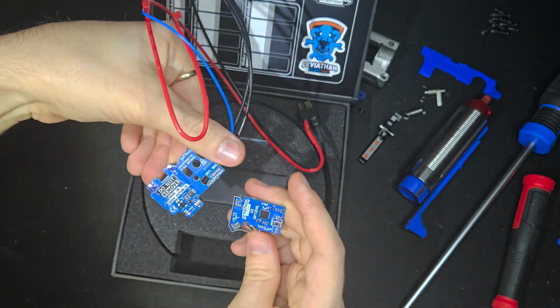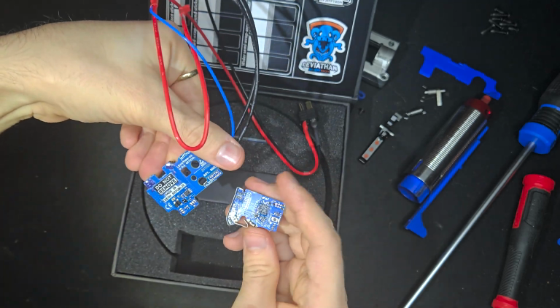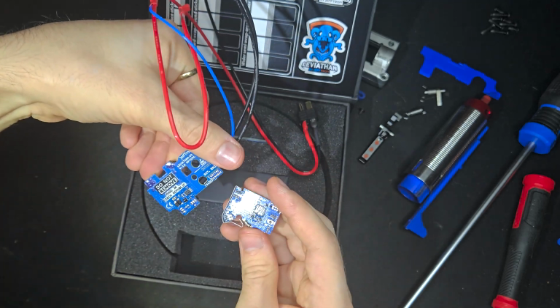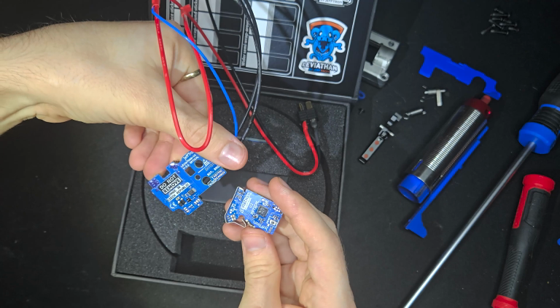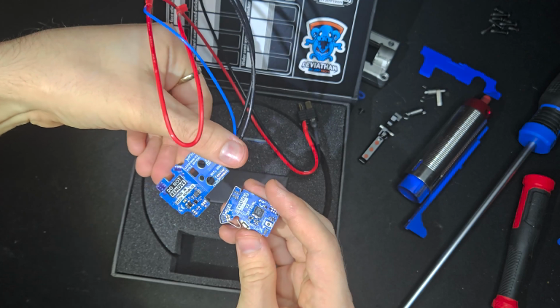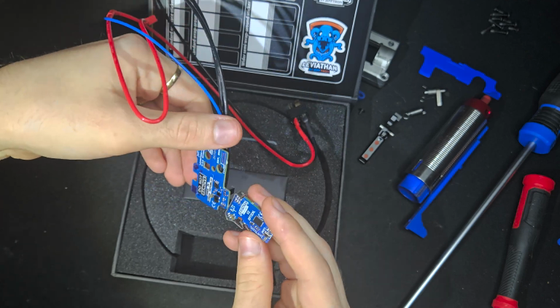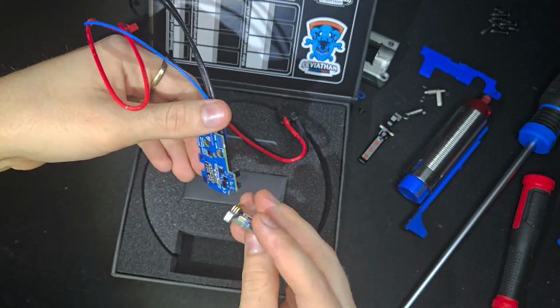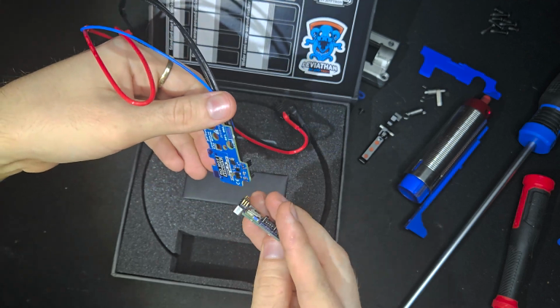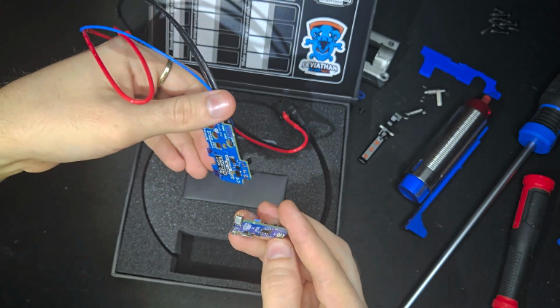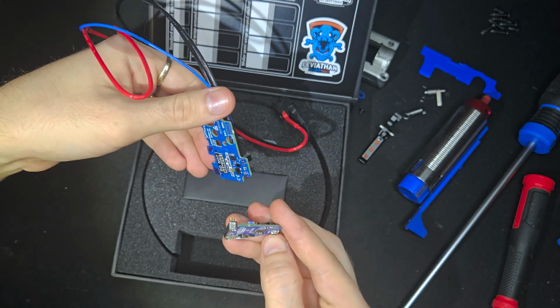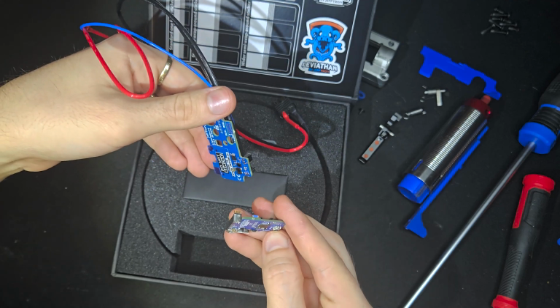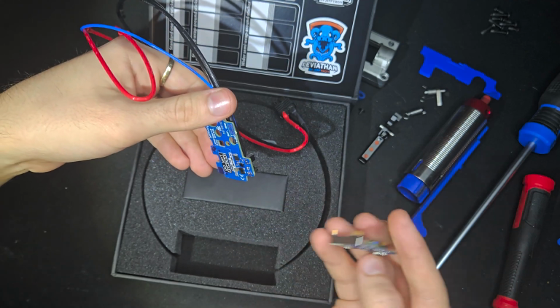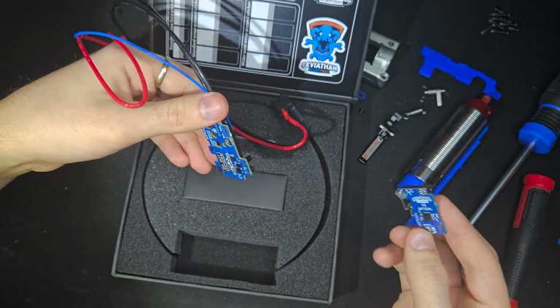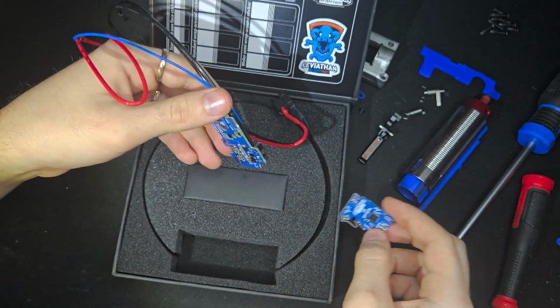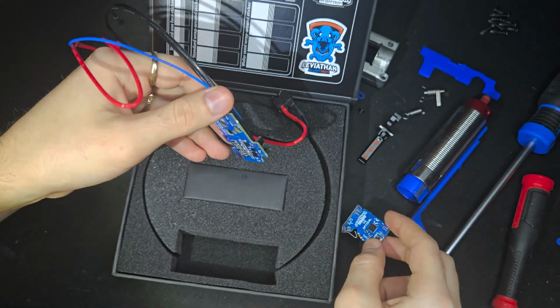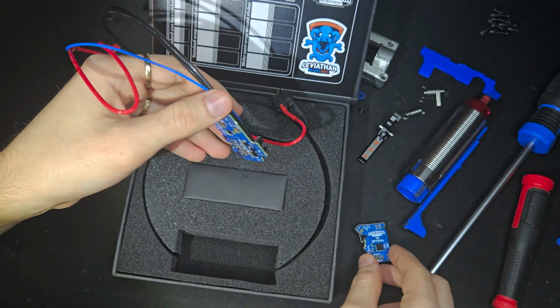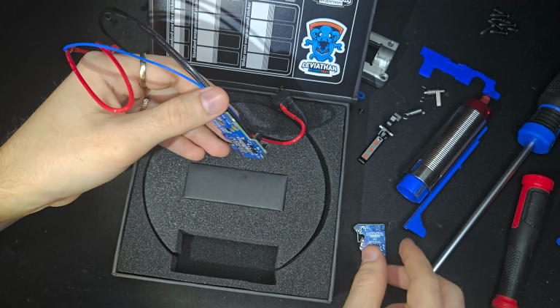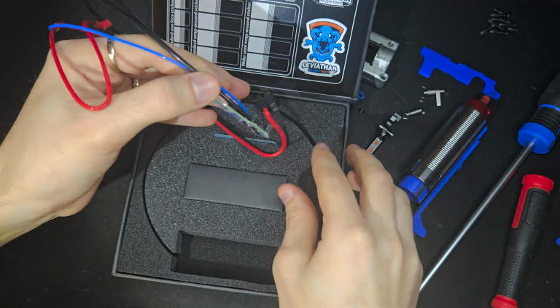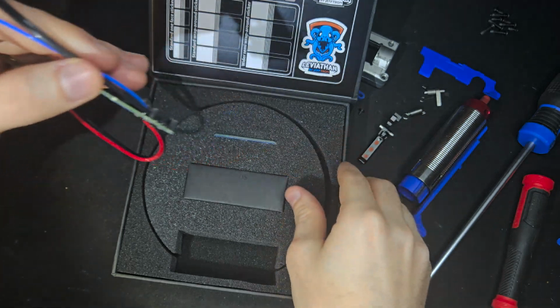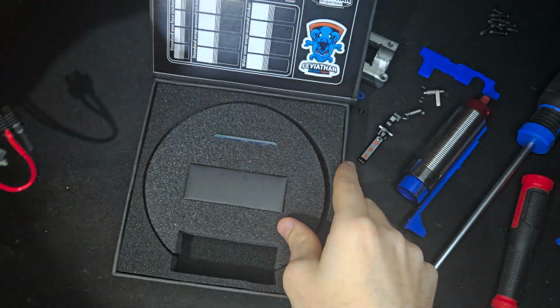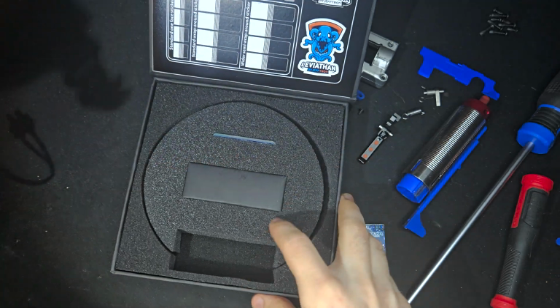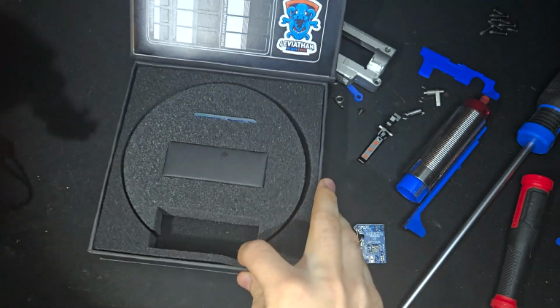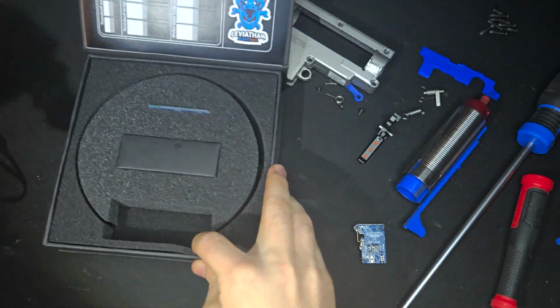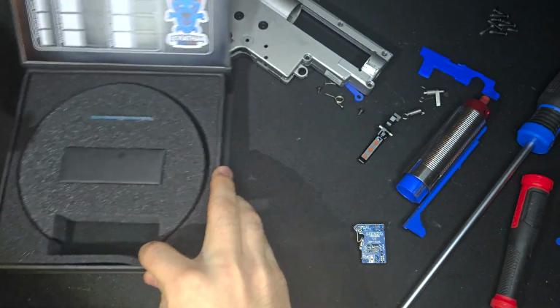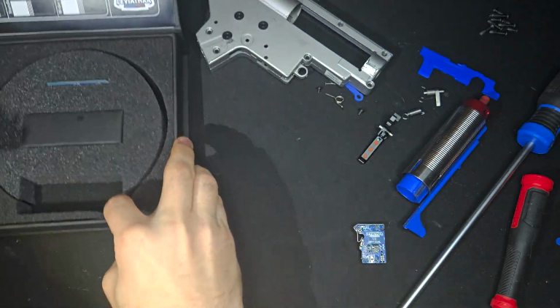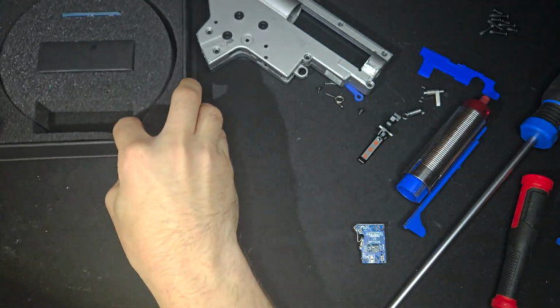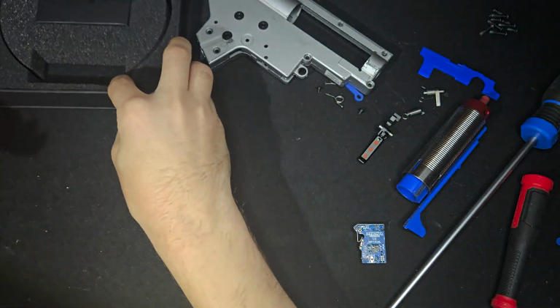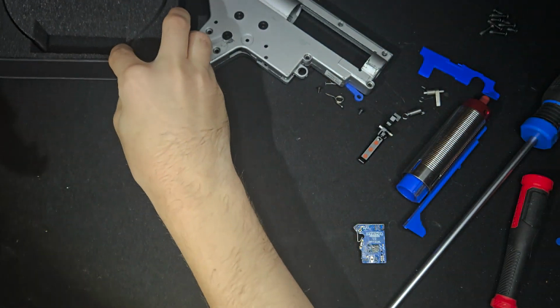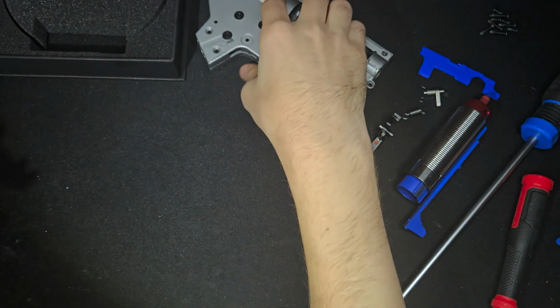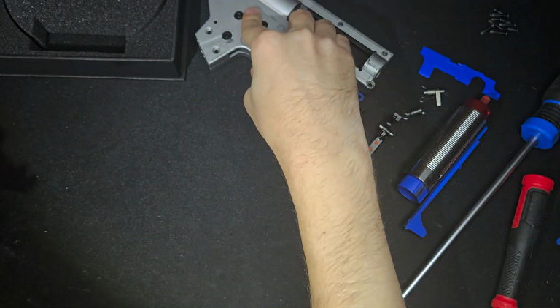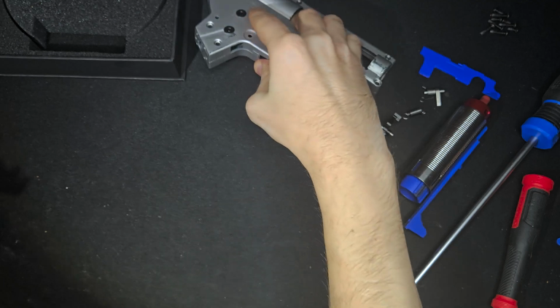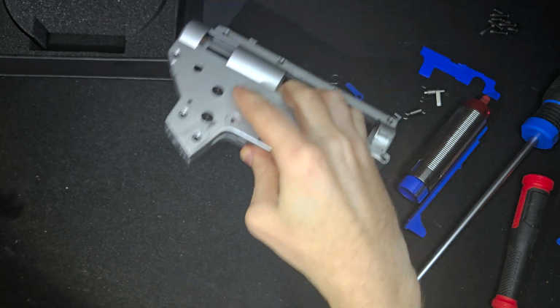First impressions out of the box is that it's packaged really well and the build quality looks solid, as it should be at this price point. The wiring is noticeably stiff, but that's actually a good thing — it should hold up better long term and add to the overall durability.